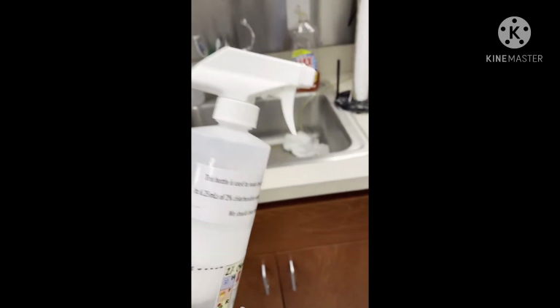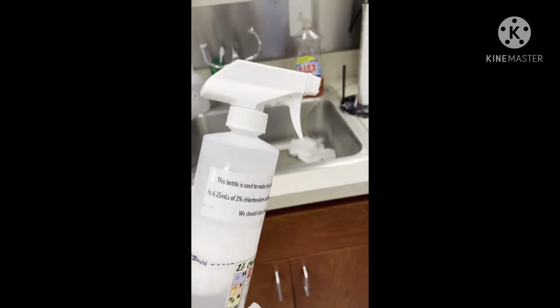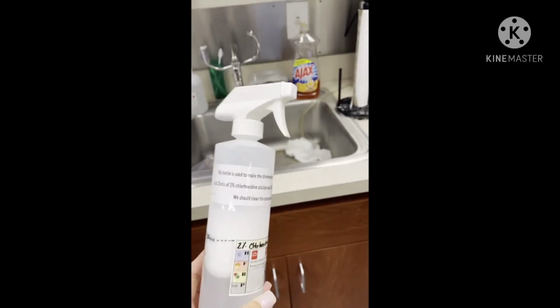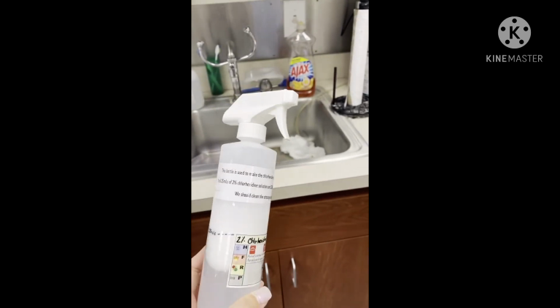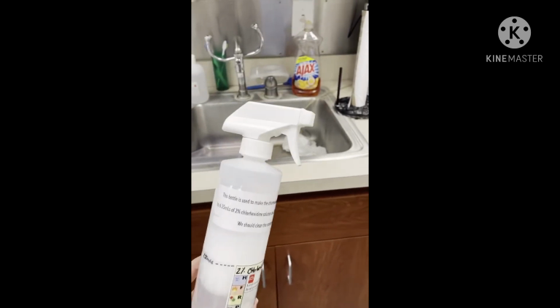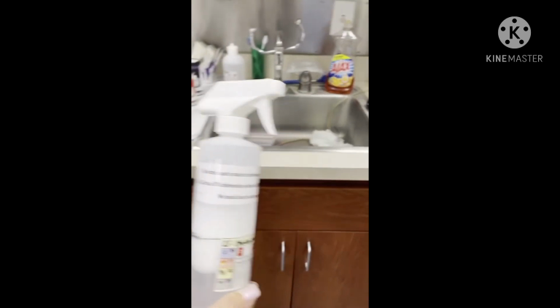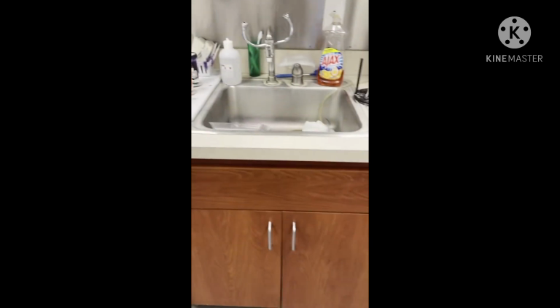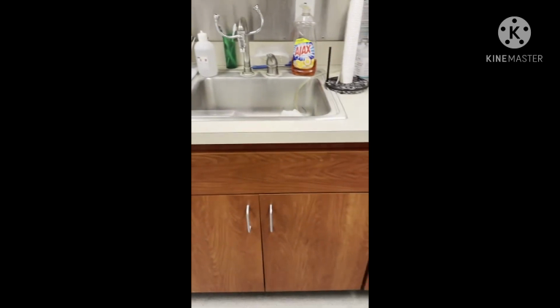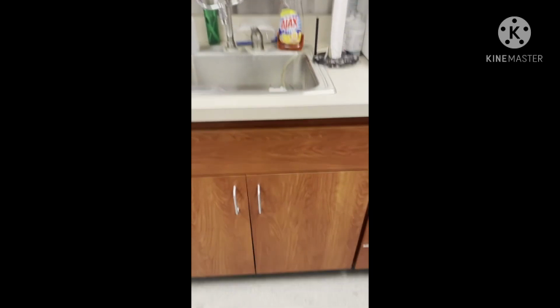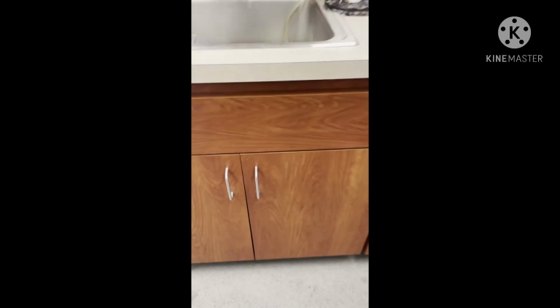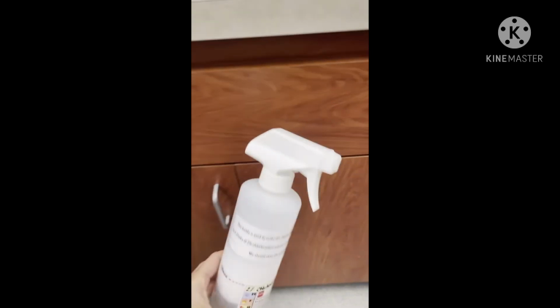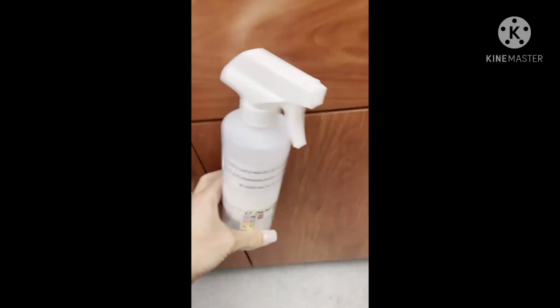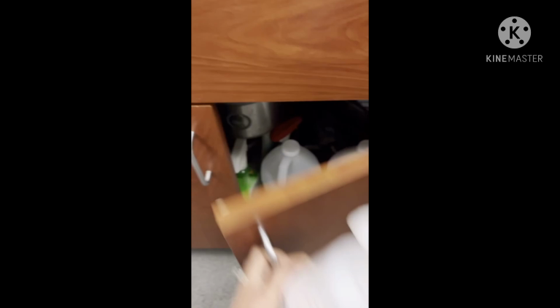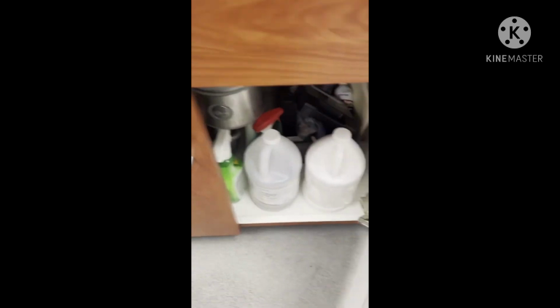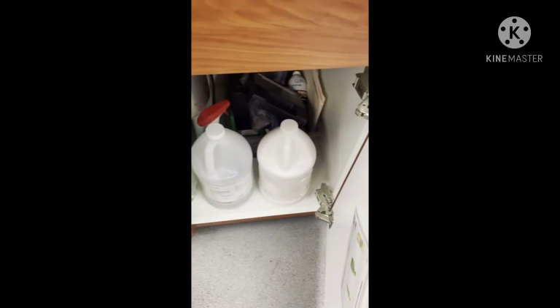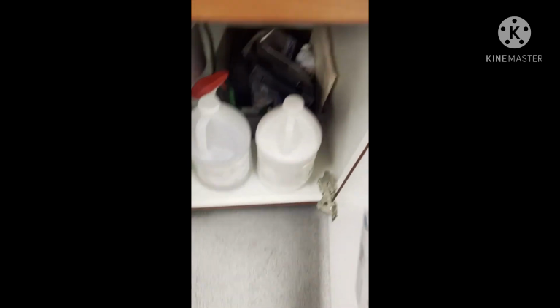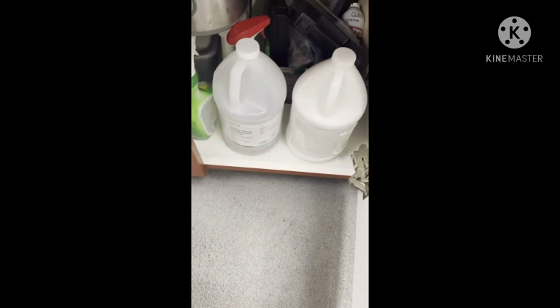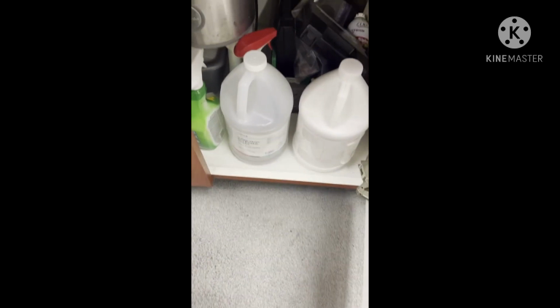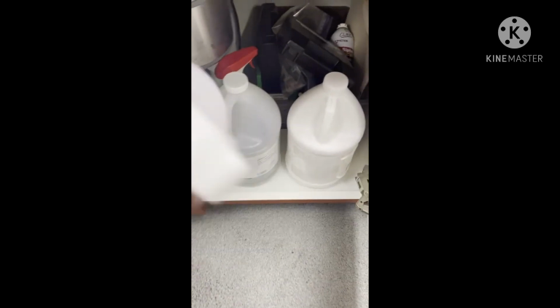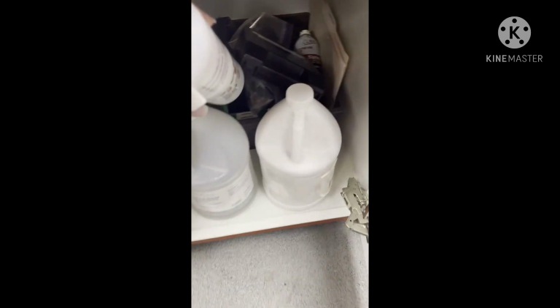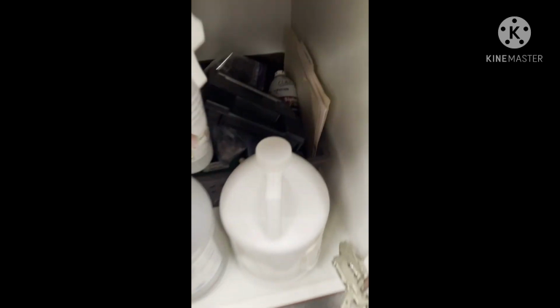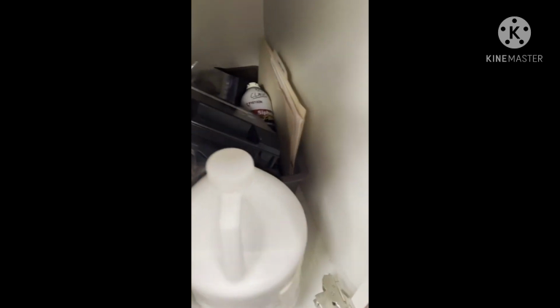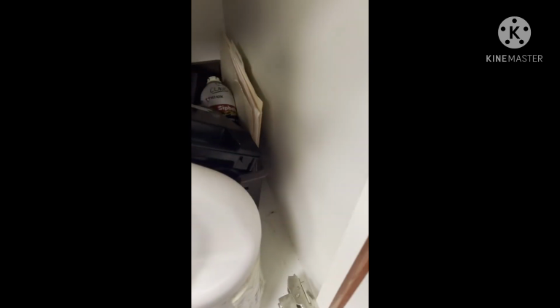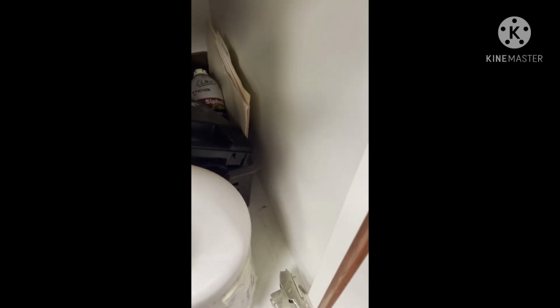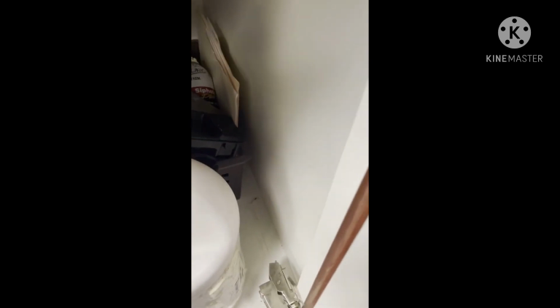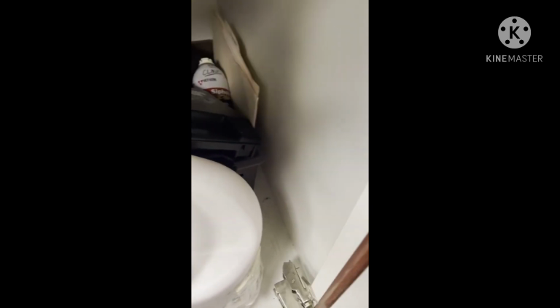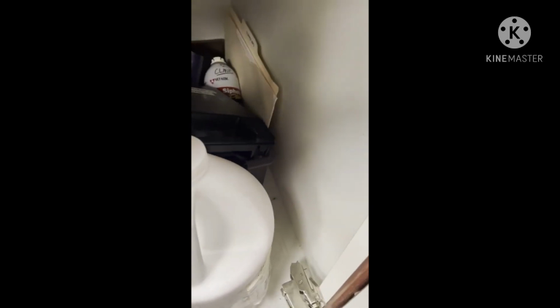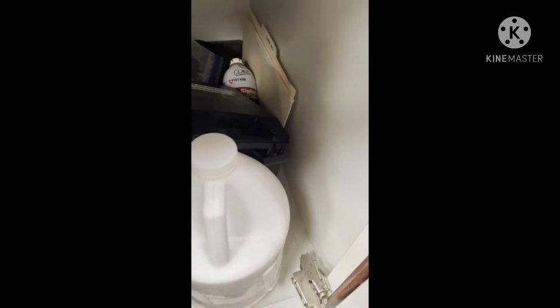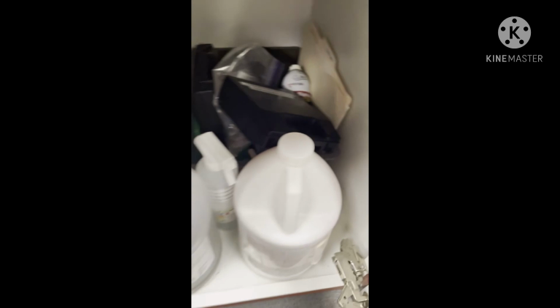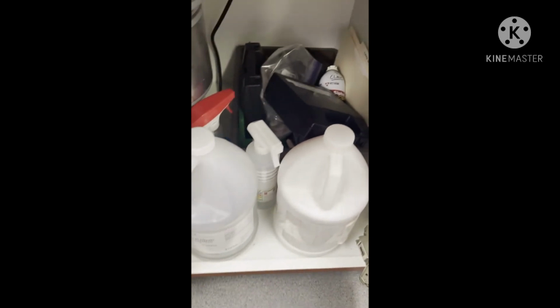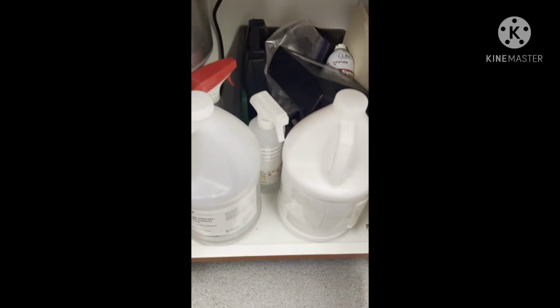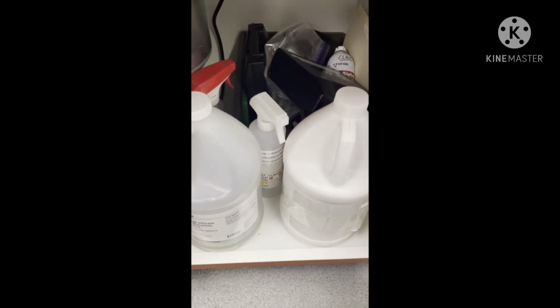This bottle is going to go in our lab area right here underneath the sink, probably in this little basket. You'll find it somewhere in there.